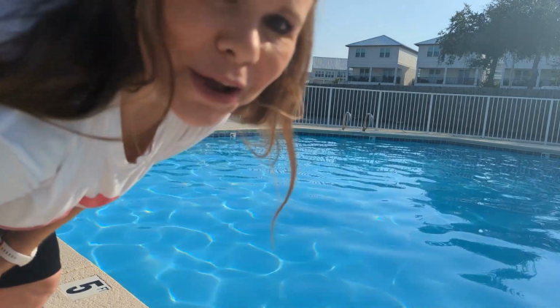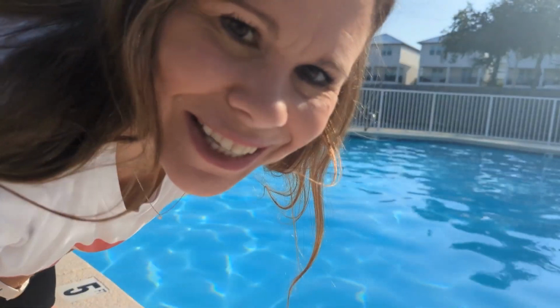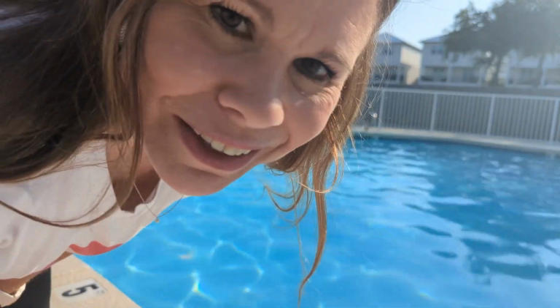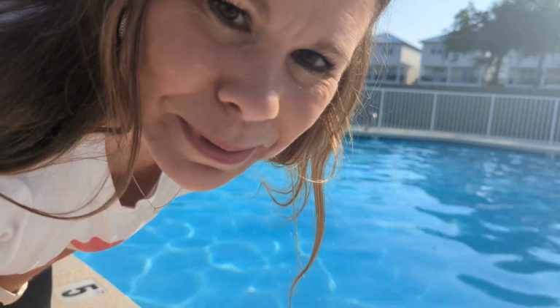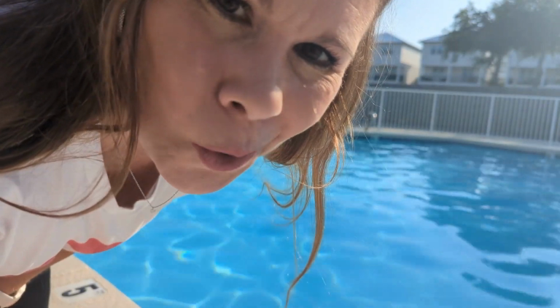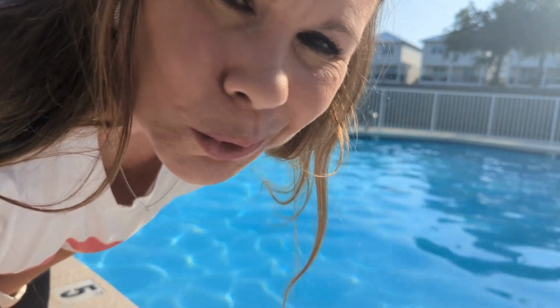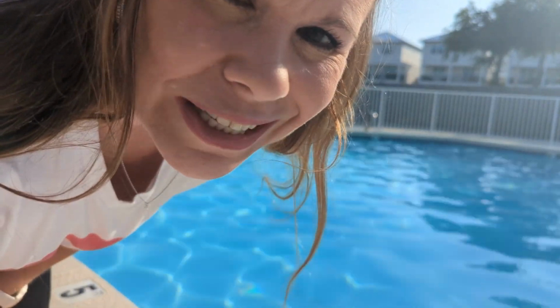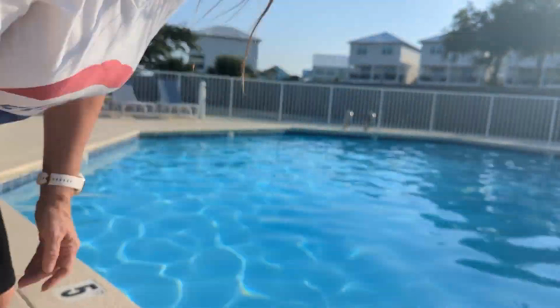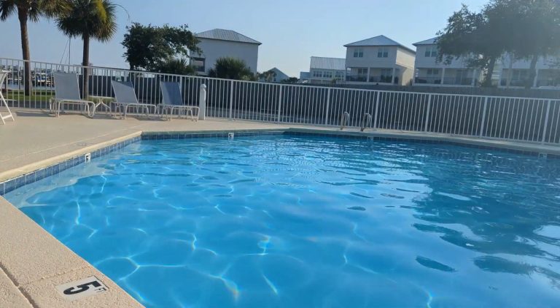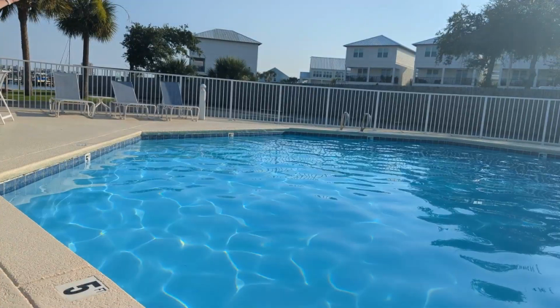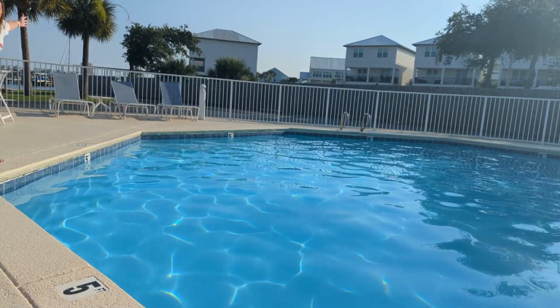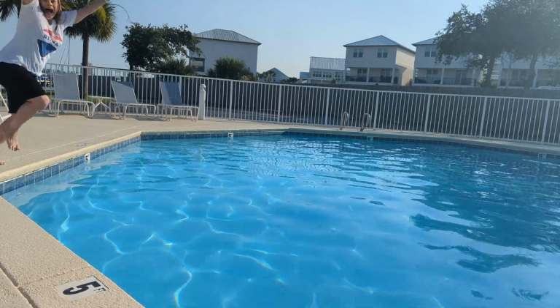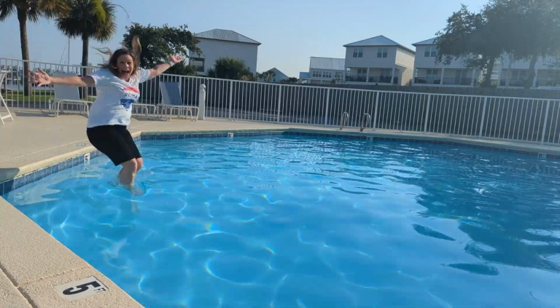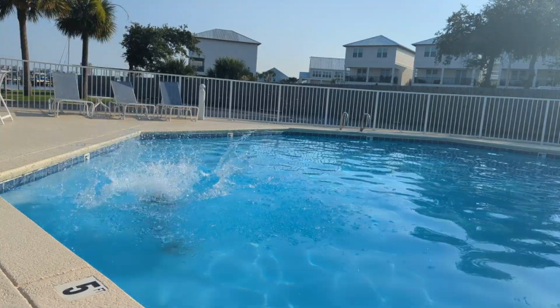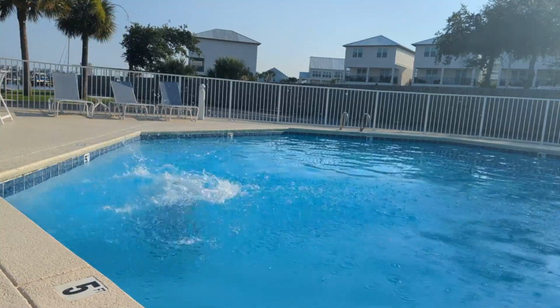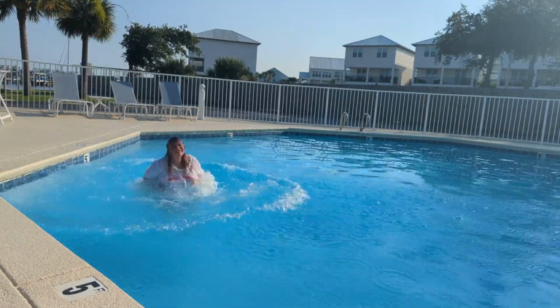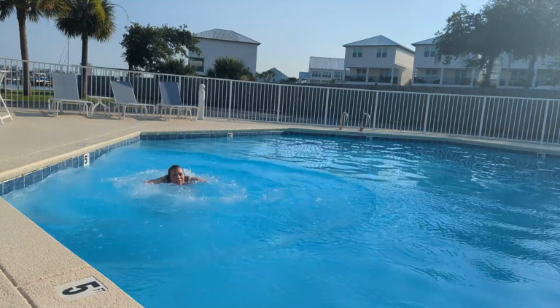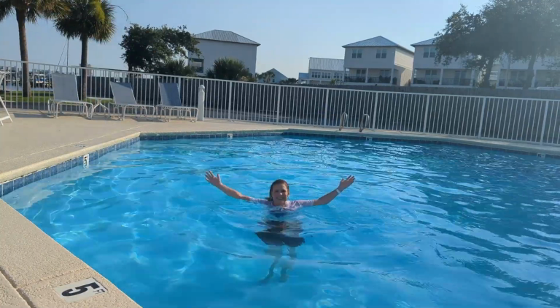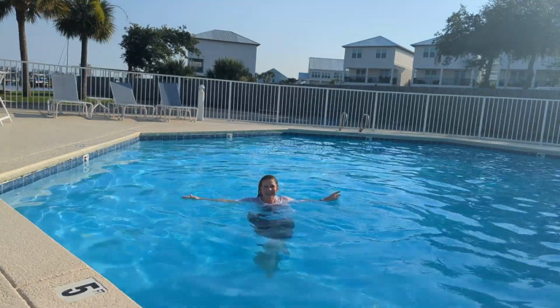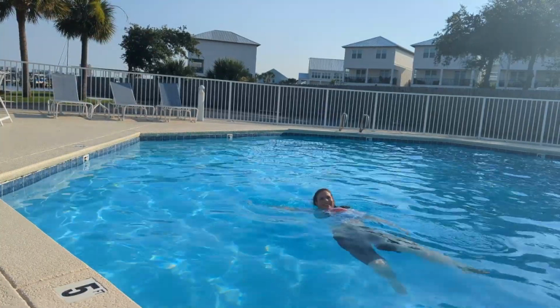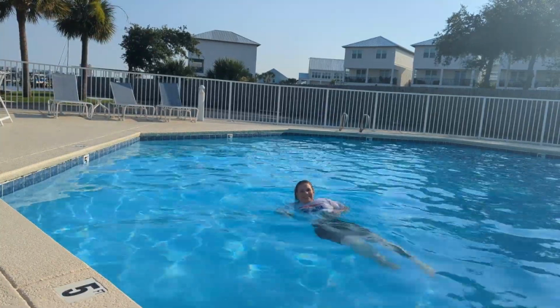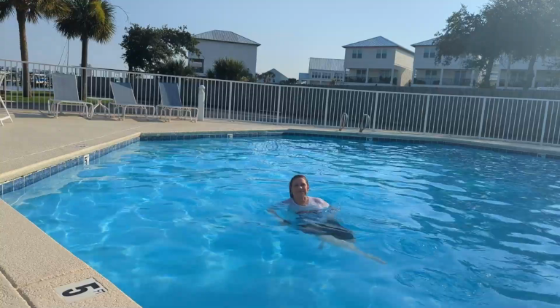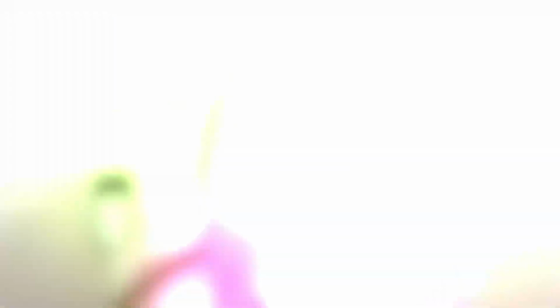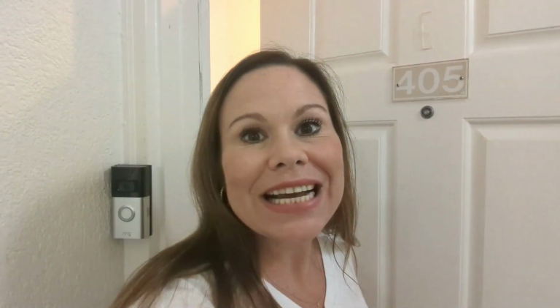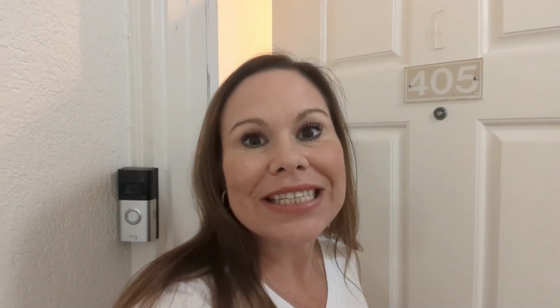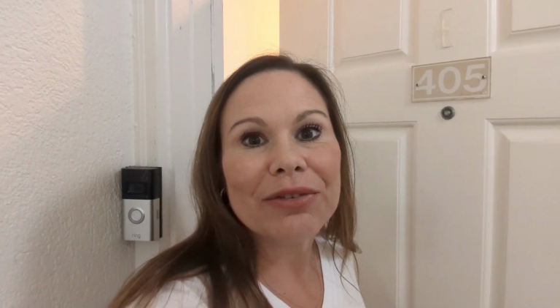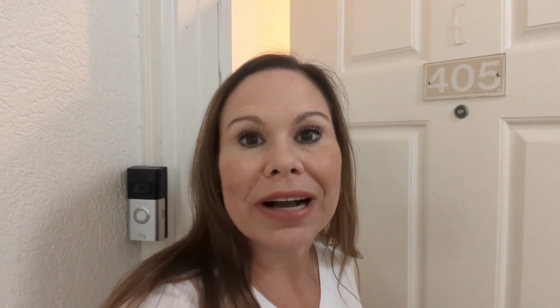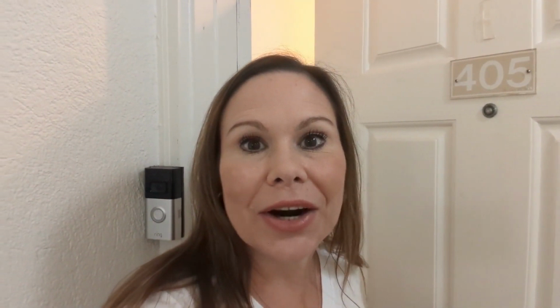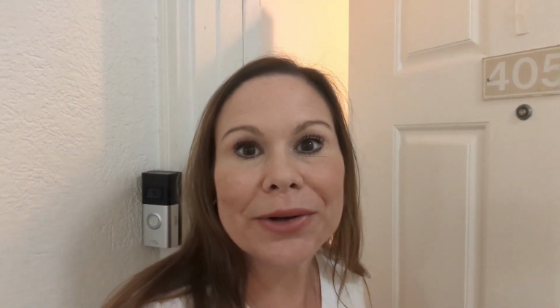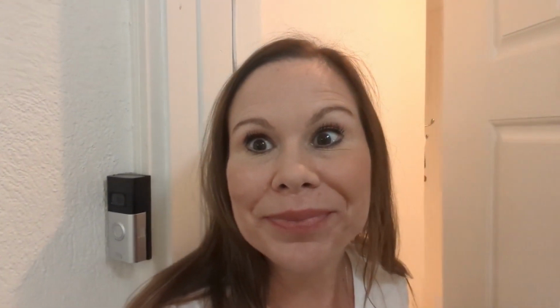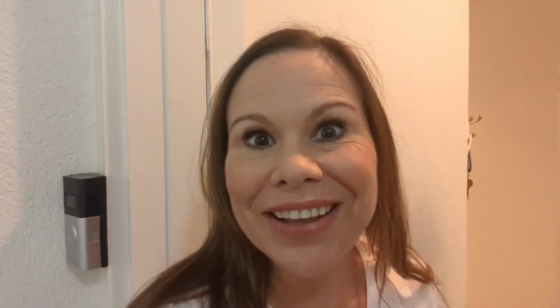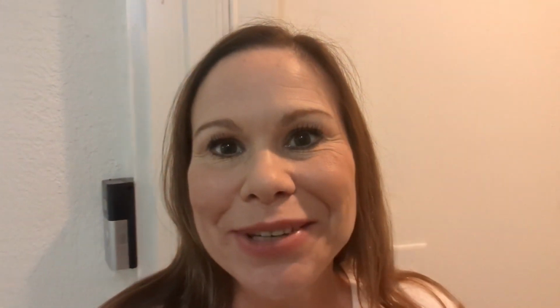Who doesn't love a dip in a cold pool on a hot summer day? Welcome to Harbor Cove! Let's take a look inside Unit 405 here at Harbor Cove — I think you'll like what you see.